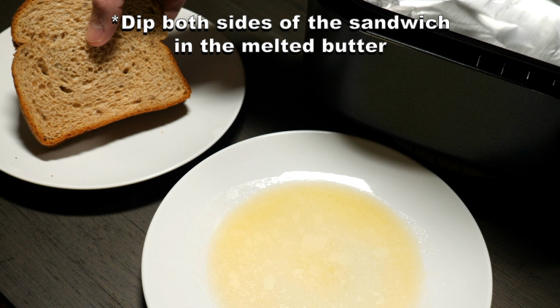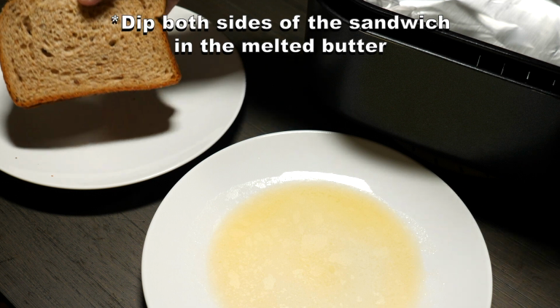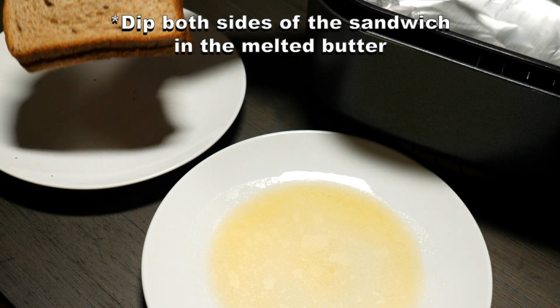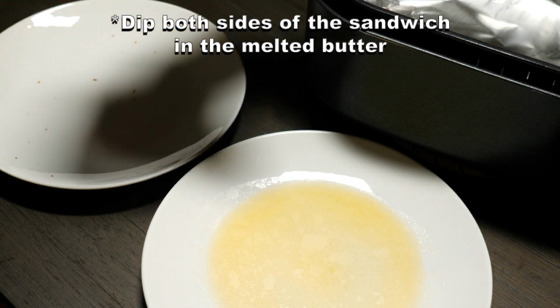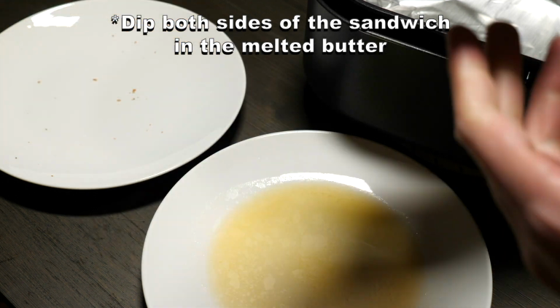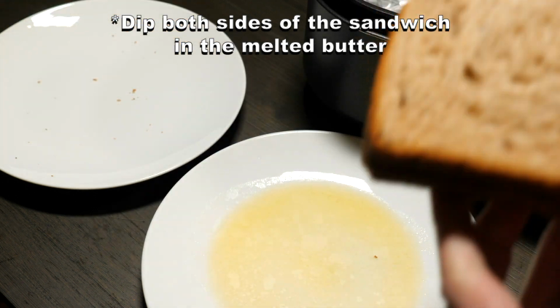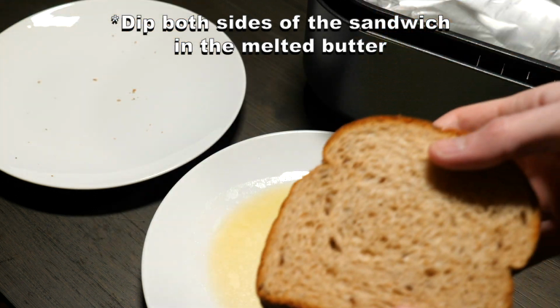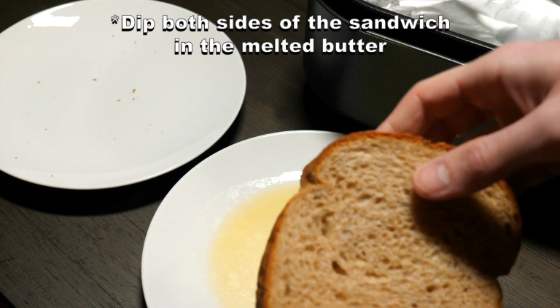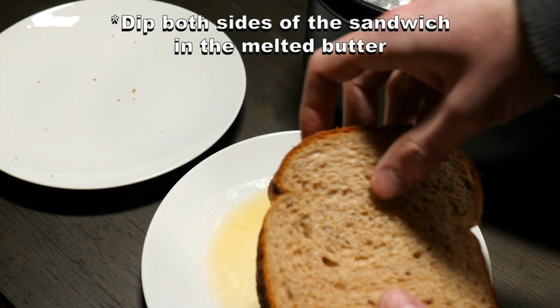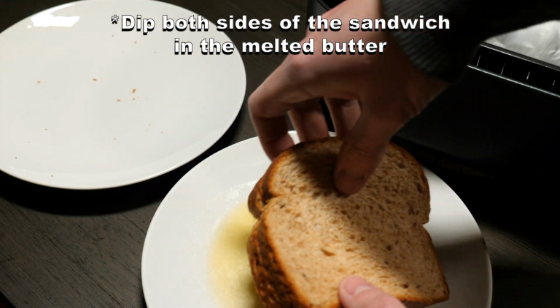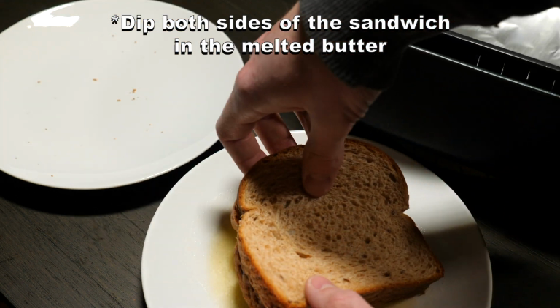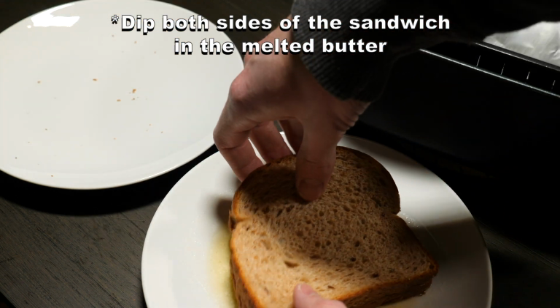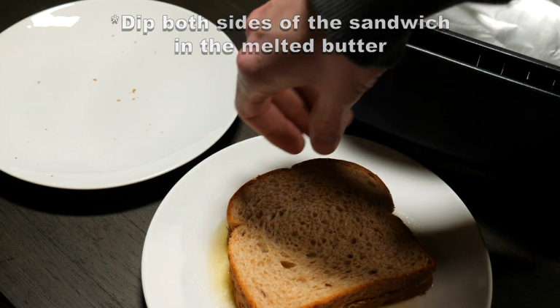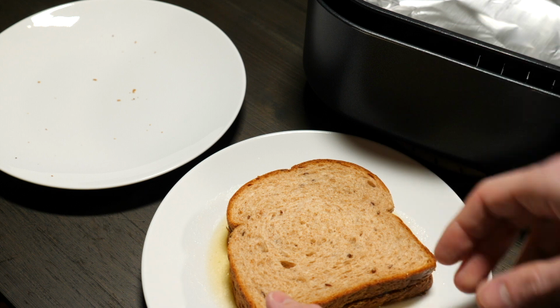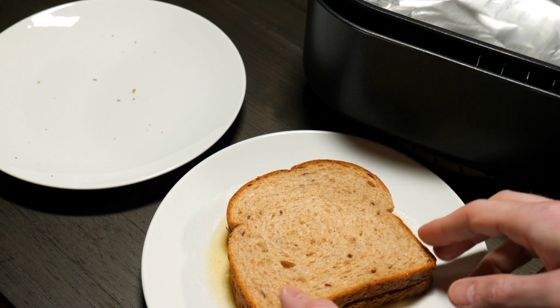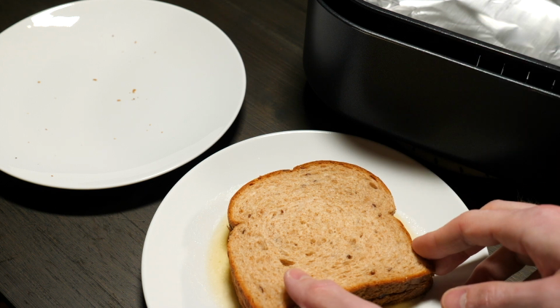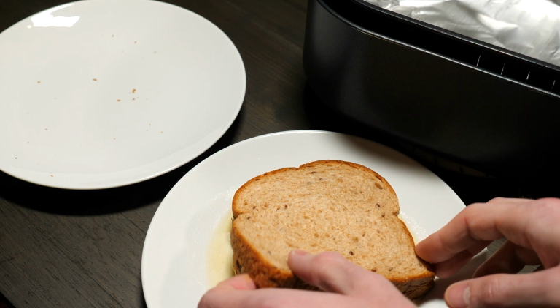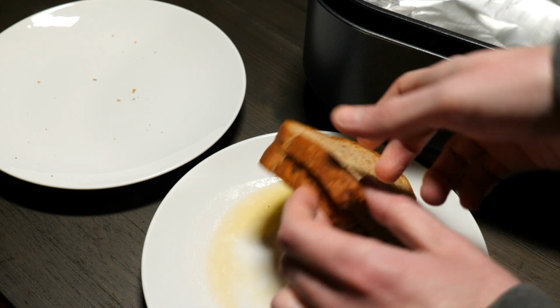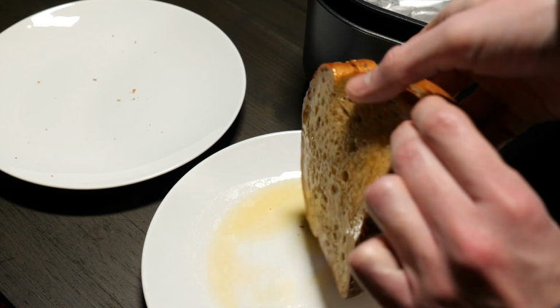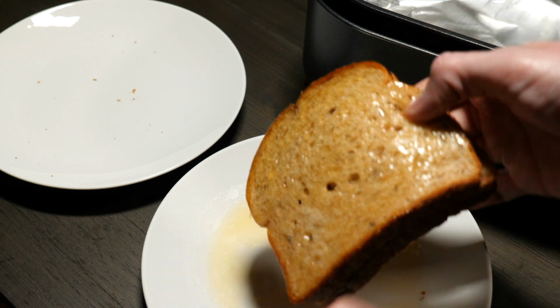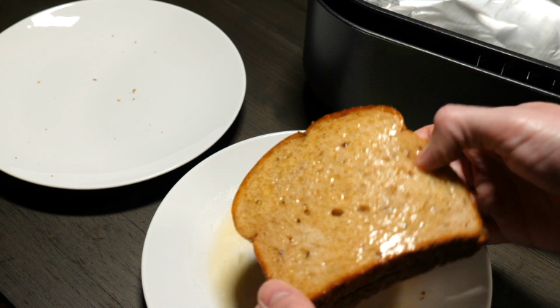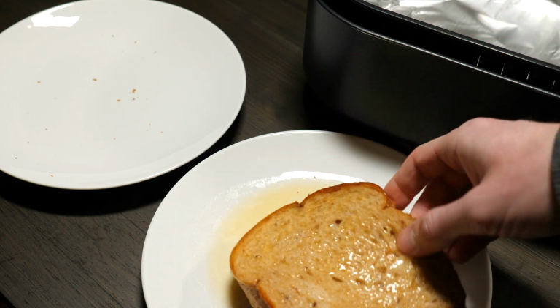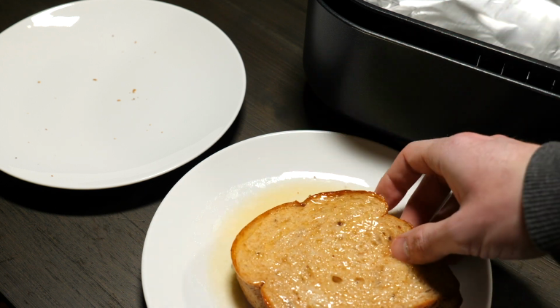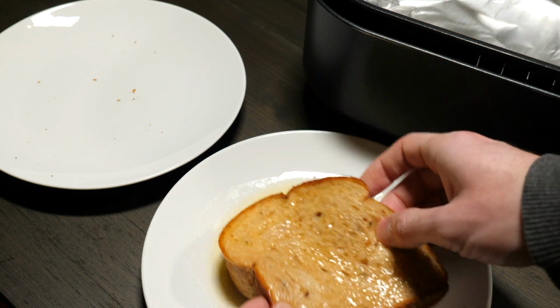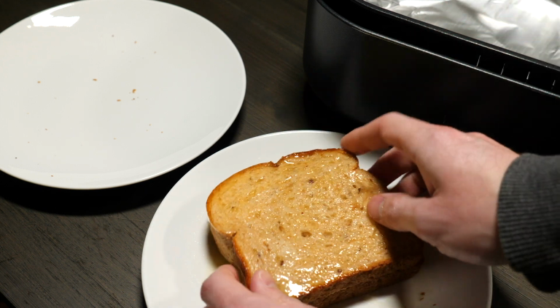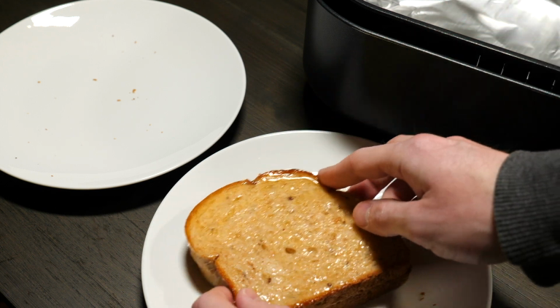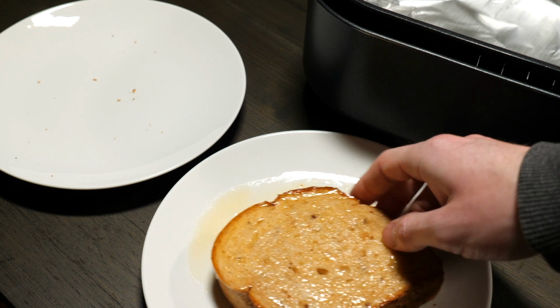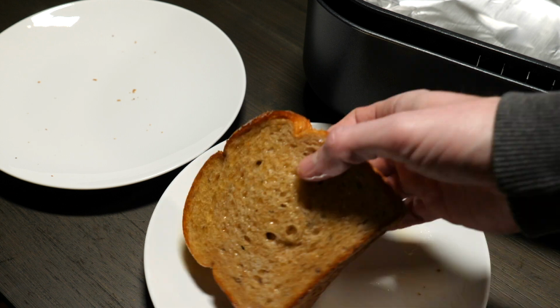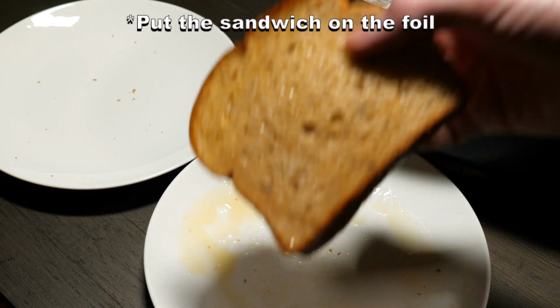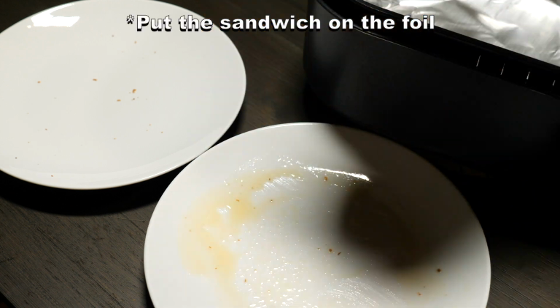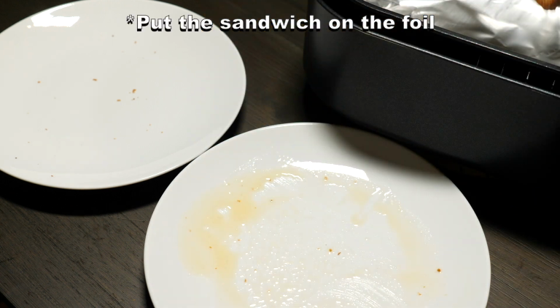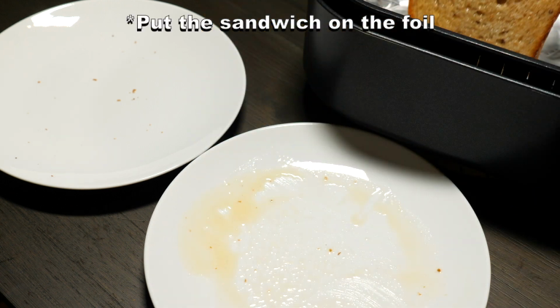Dip both sides of the sandwich in the melted butter and put the sandwich on the foil.